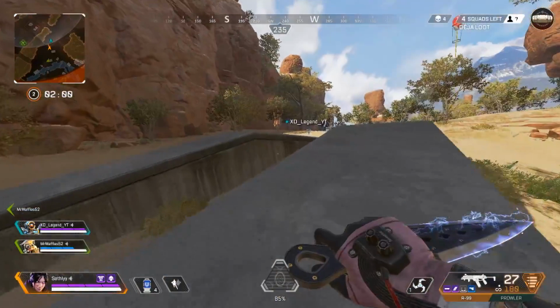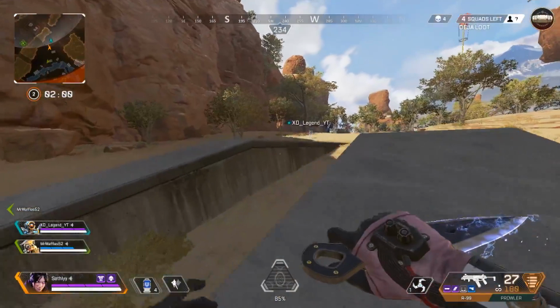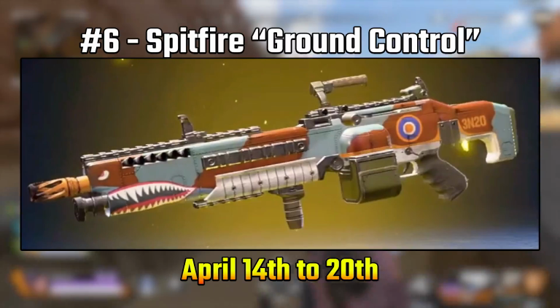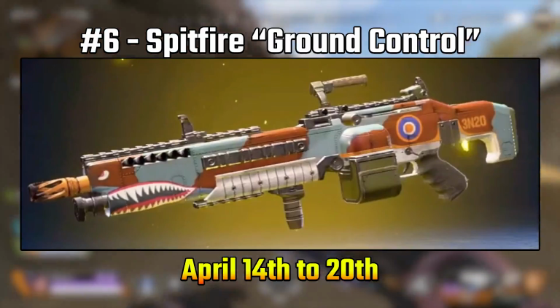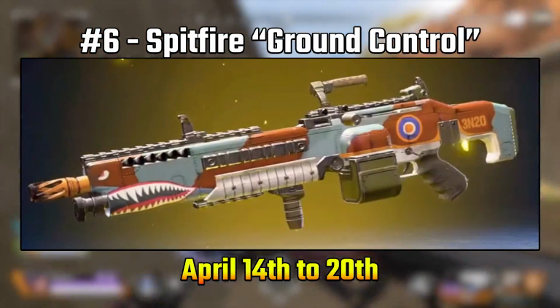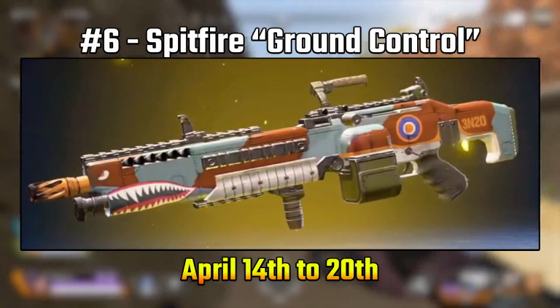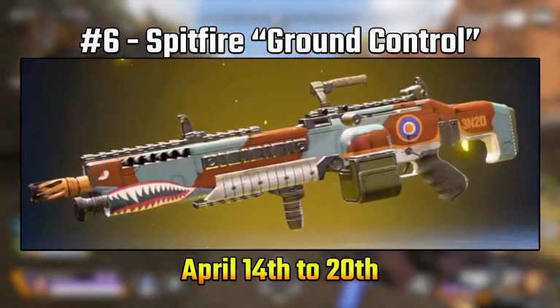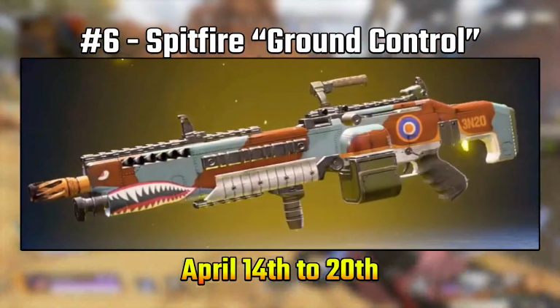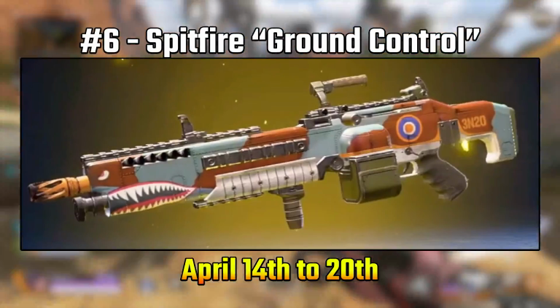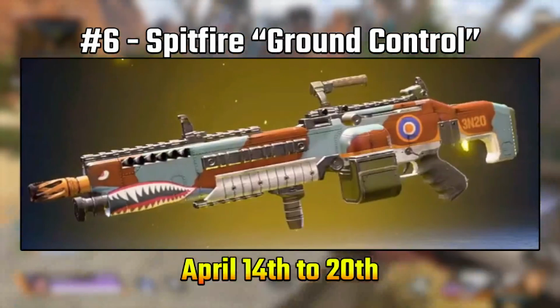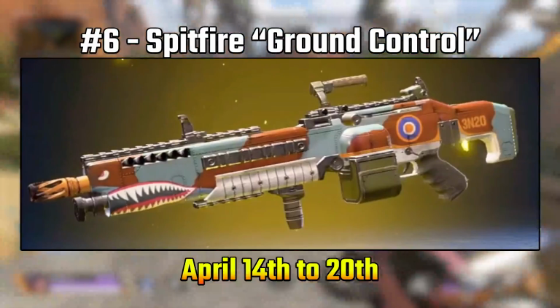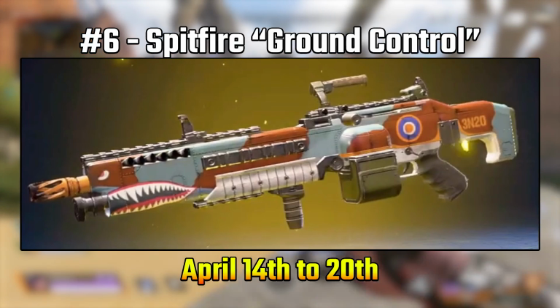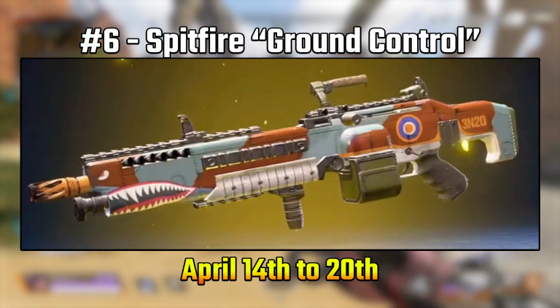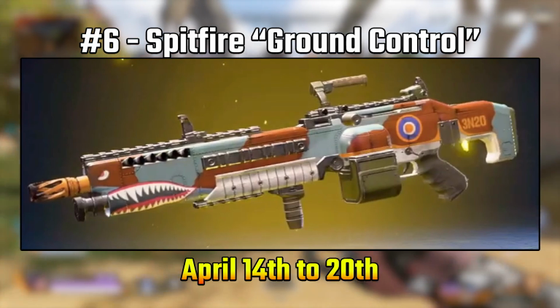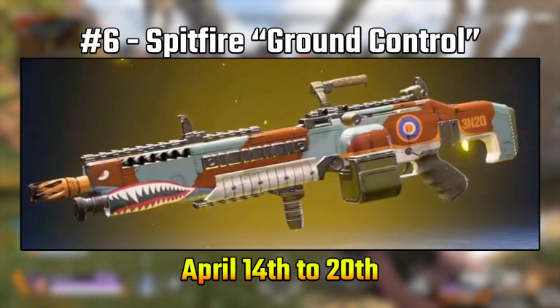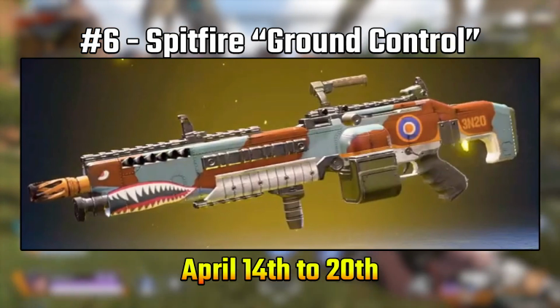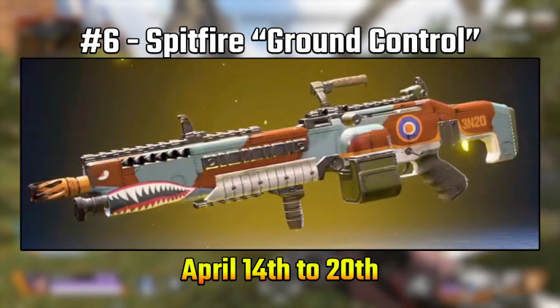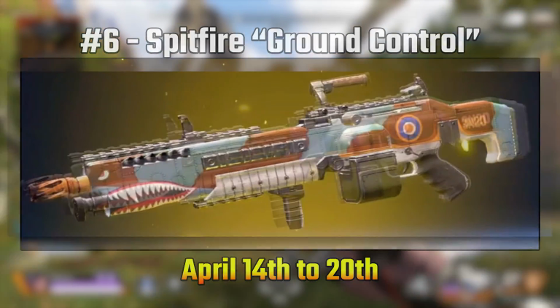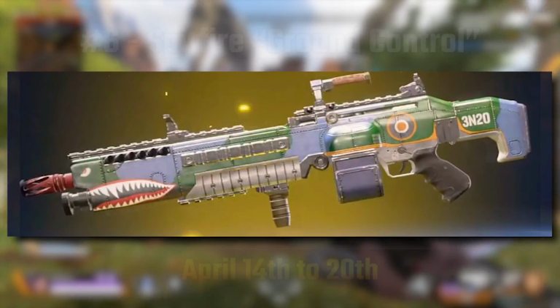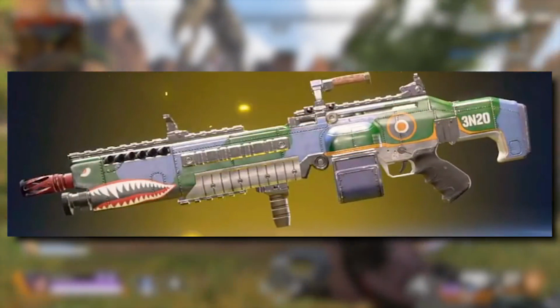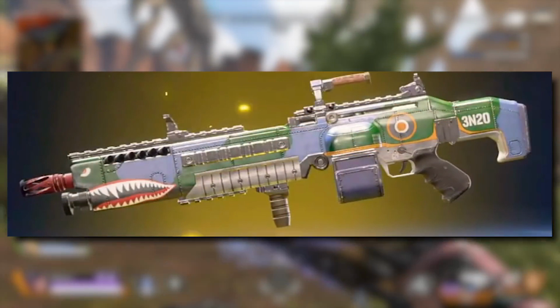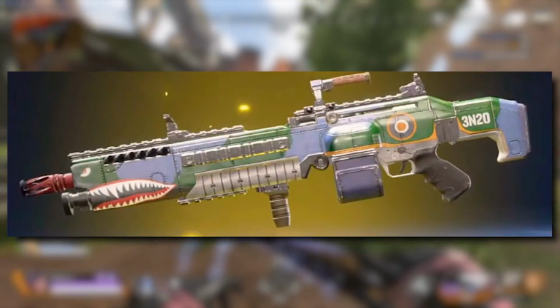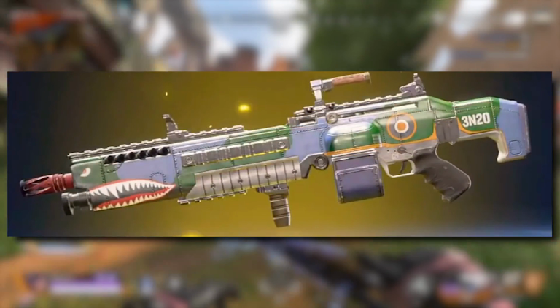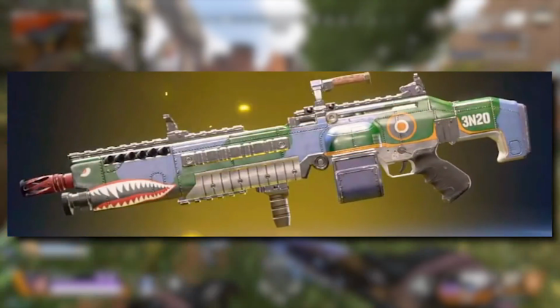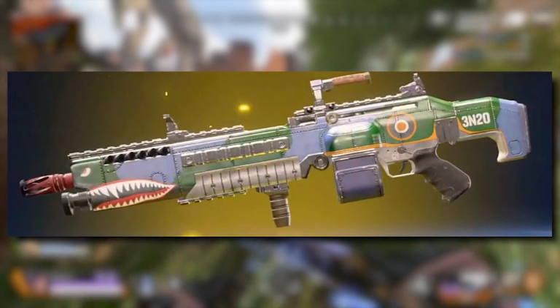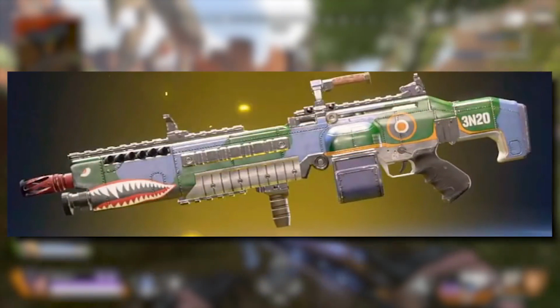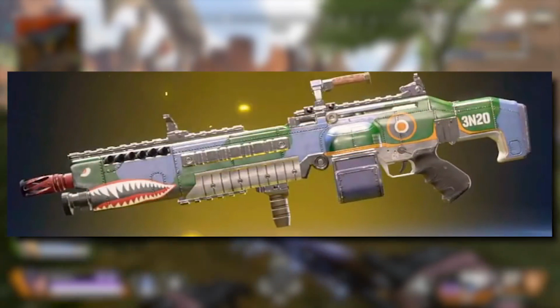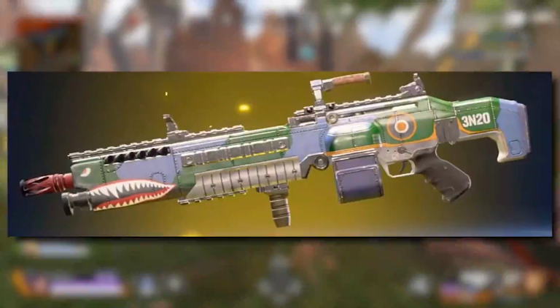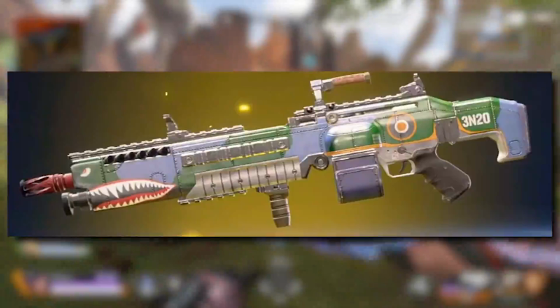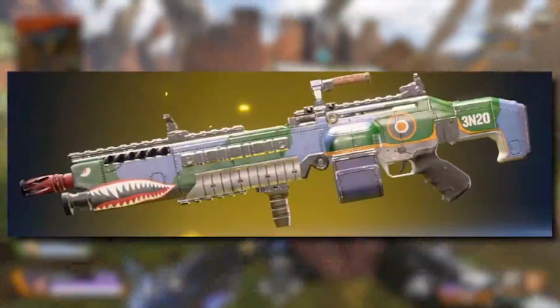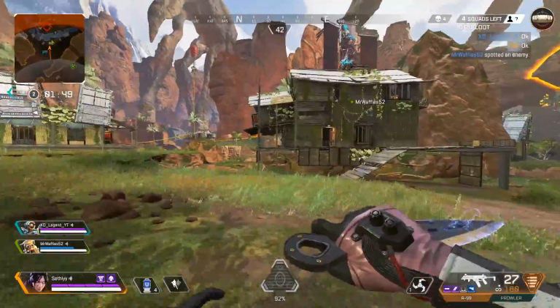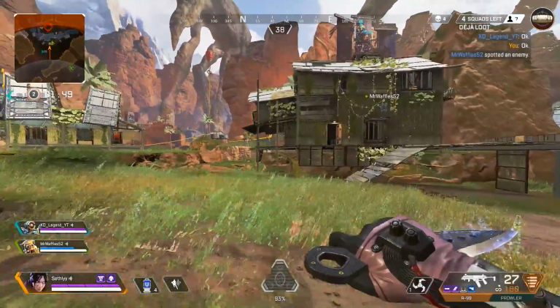But onto number six, which is the Ground Control Spitfire skin. It is an exclusive of the Flying Warhawk skin, and it was in the store from April 14th to April 30th. Honestly, I don't really like this skin too much, but these skins that we're getting into in the top five I actually really enjoy all of them and kind of wish I had them.